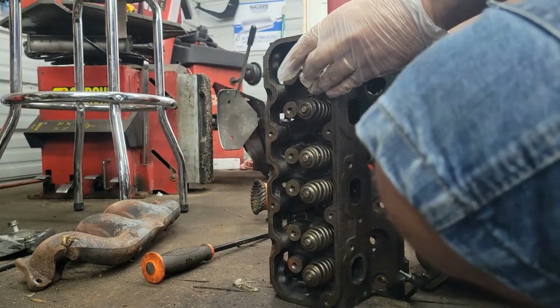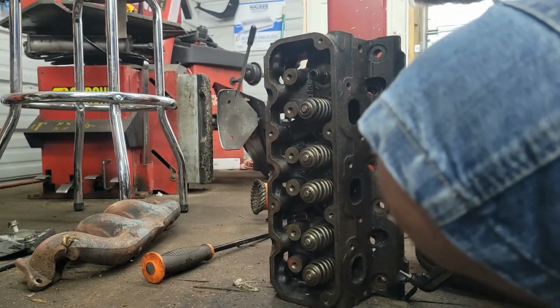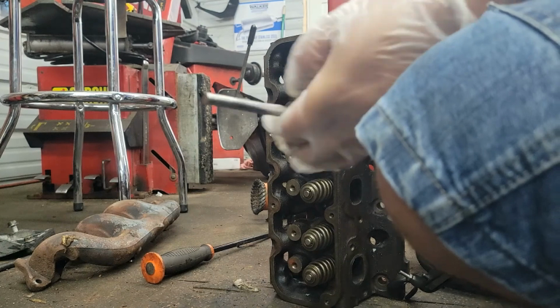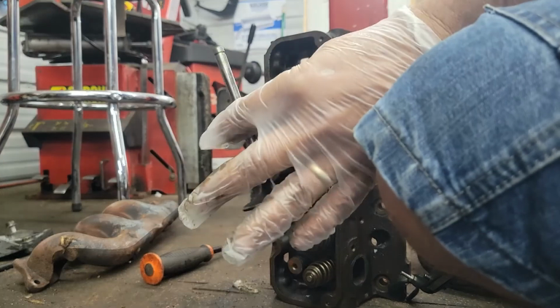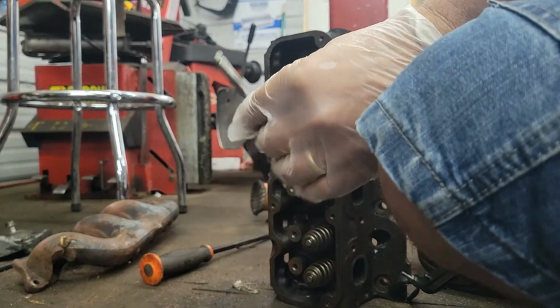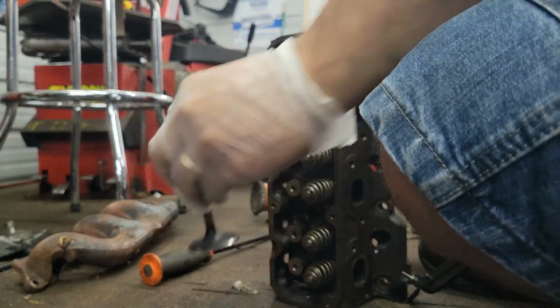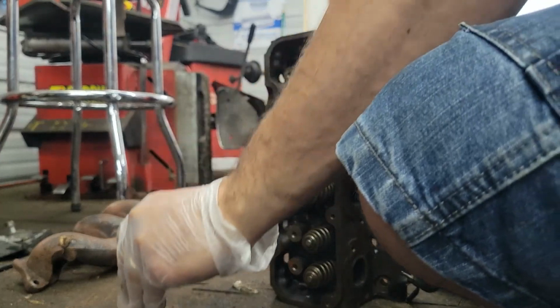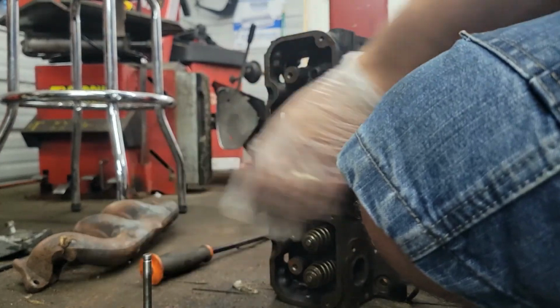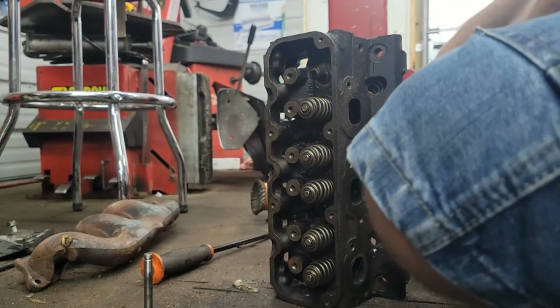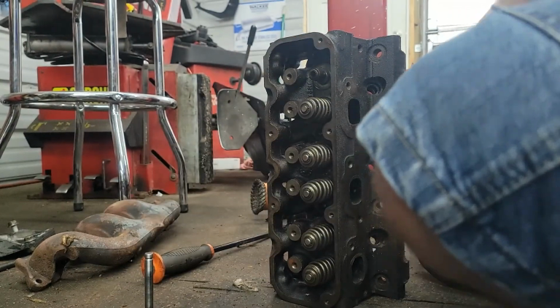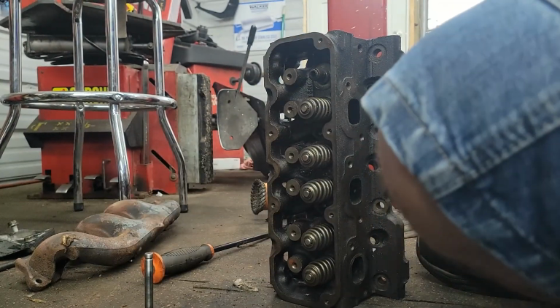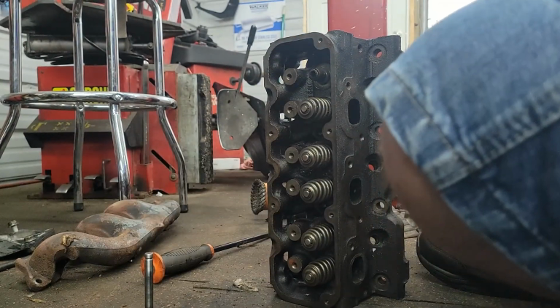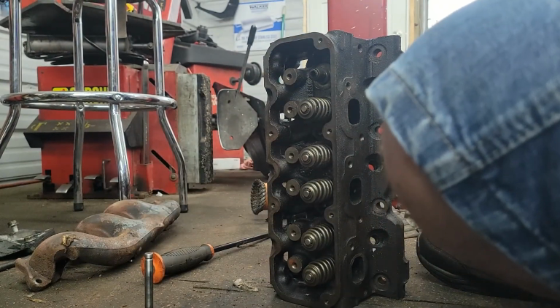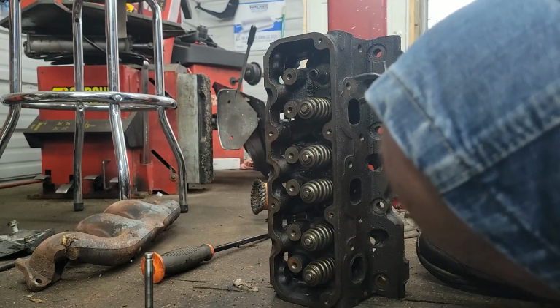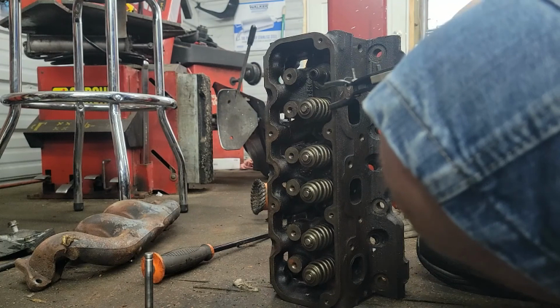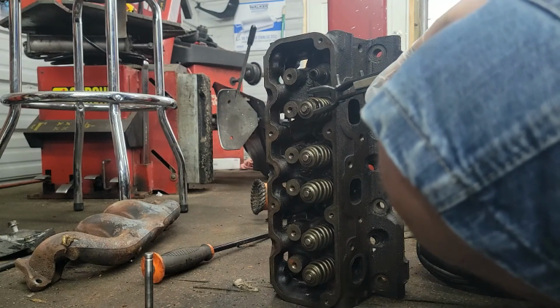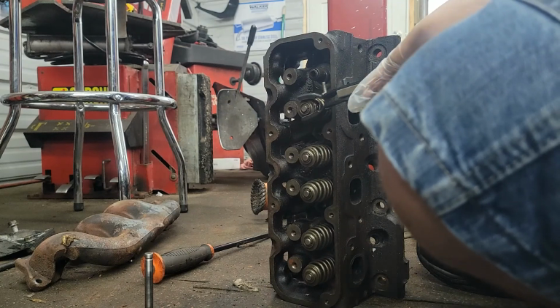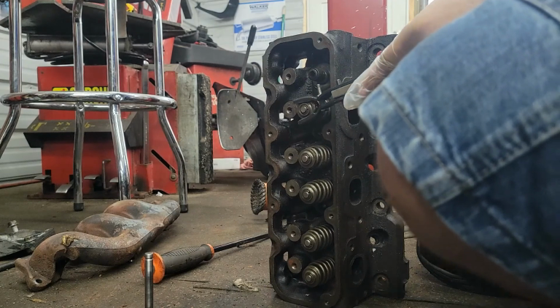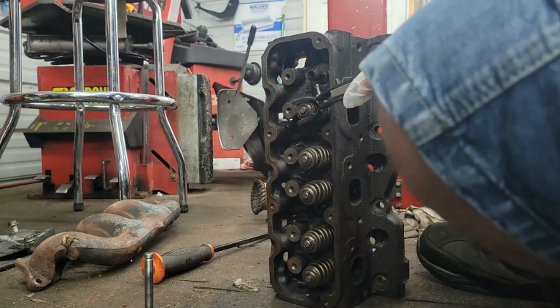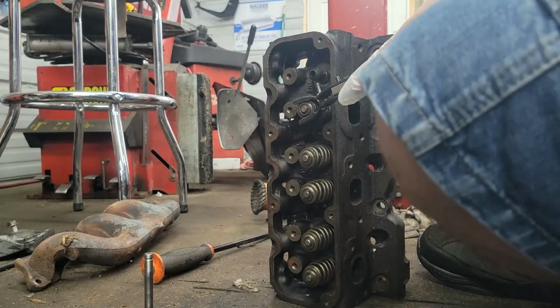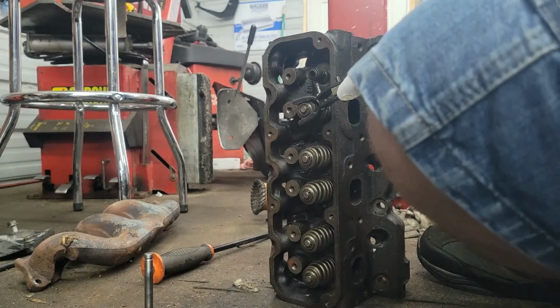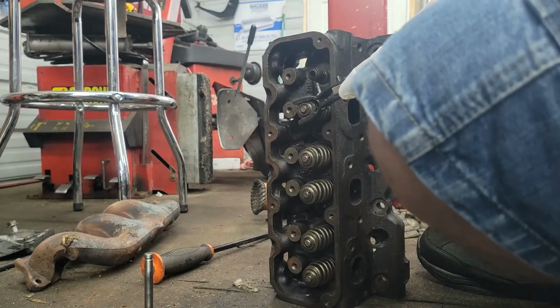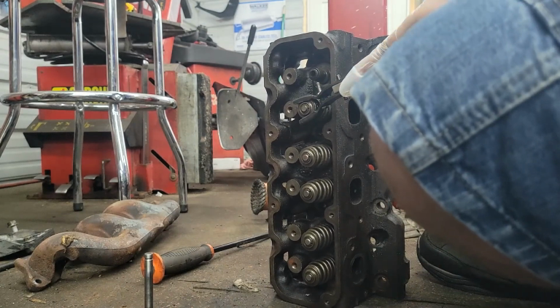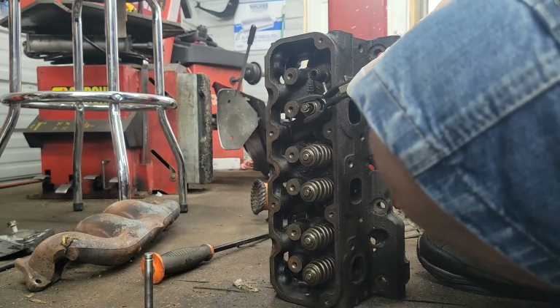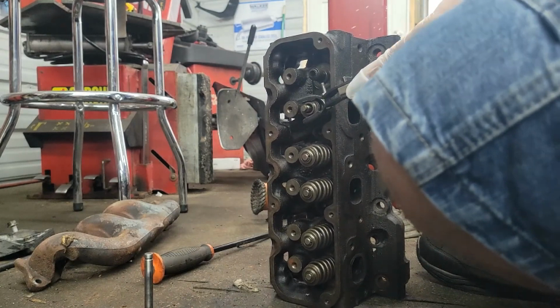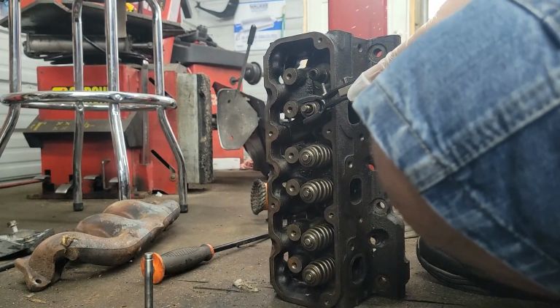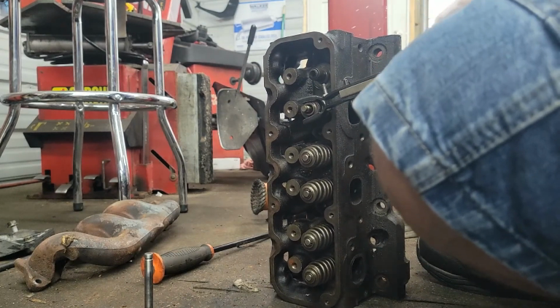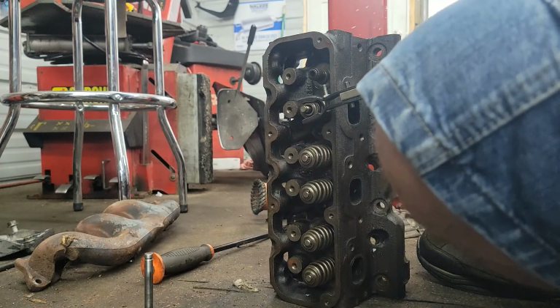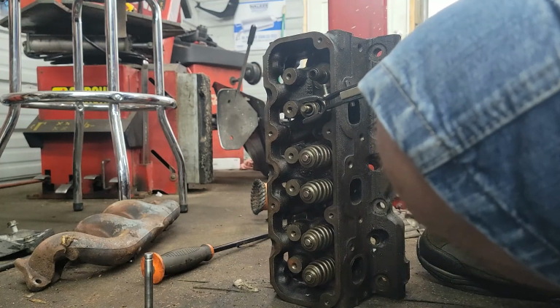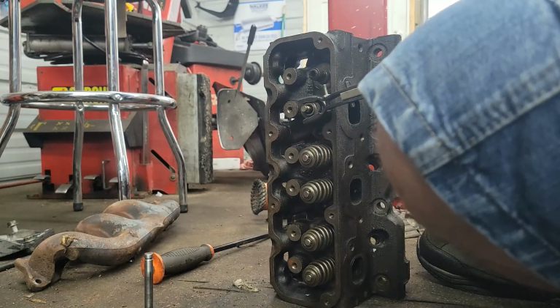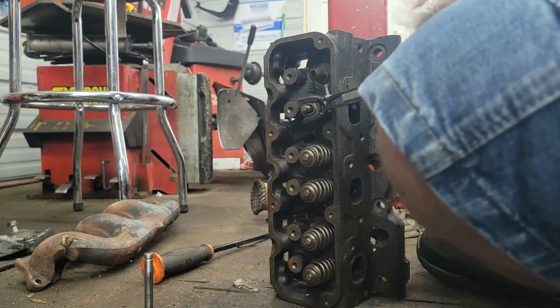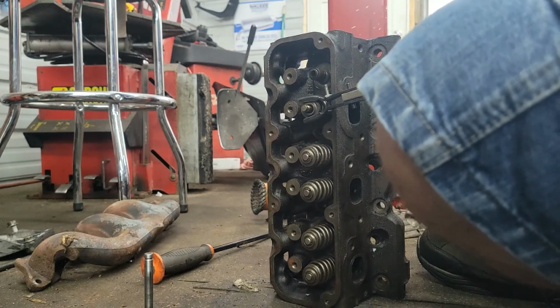The valve's out — that's done. Now we're going to do the exhaust. The exhaust valve is always smaller than the intake. You just see them pop out — boom.